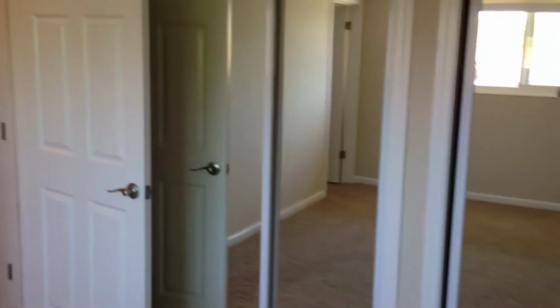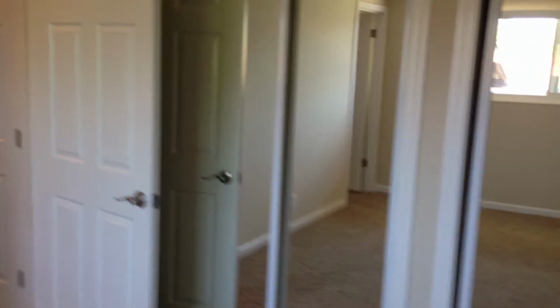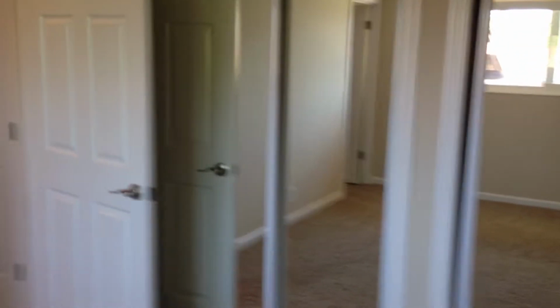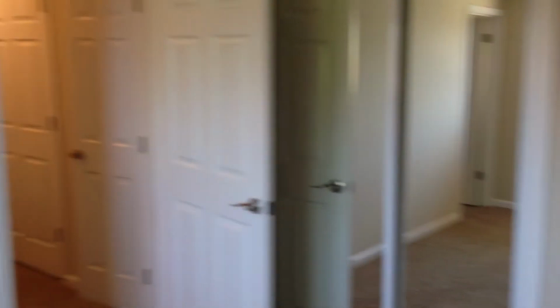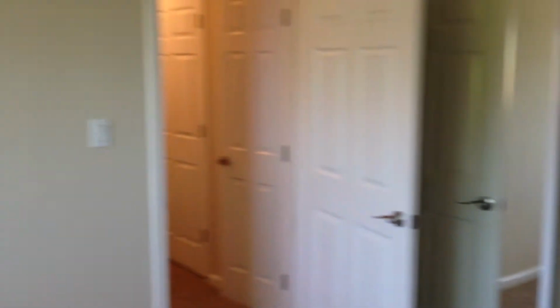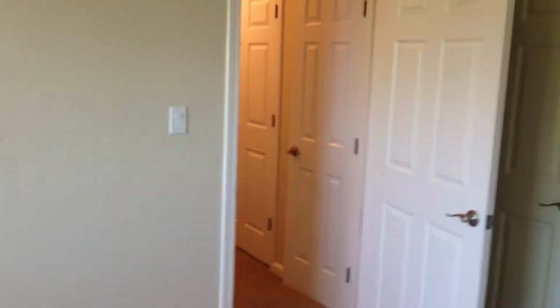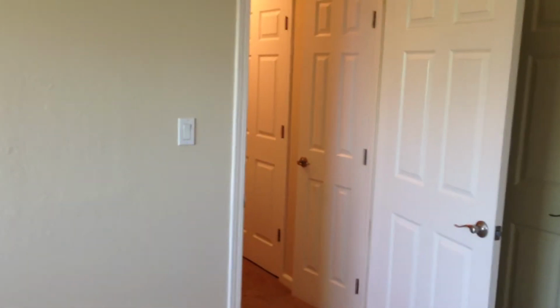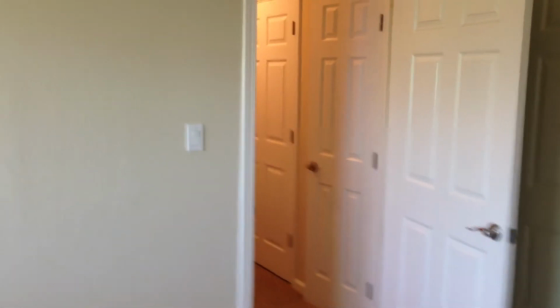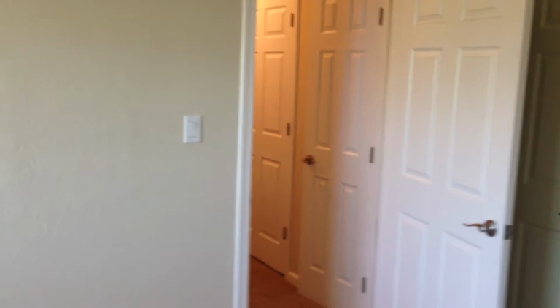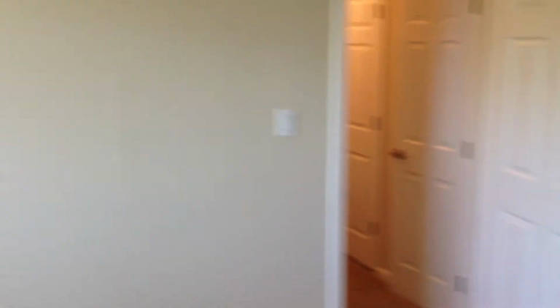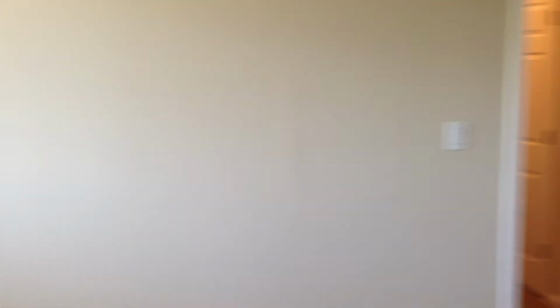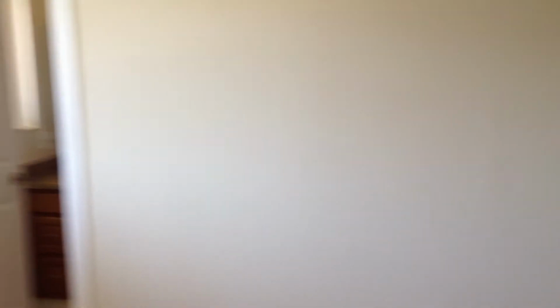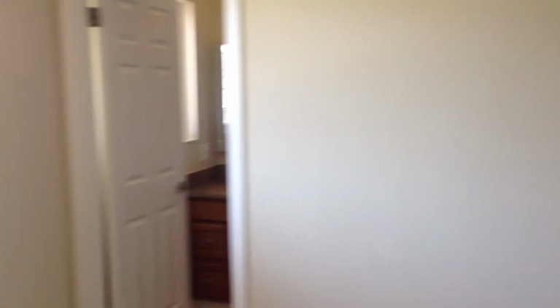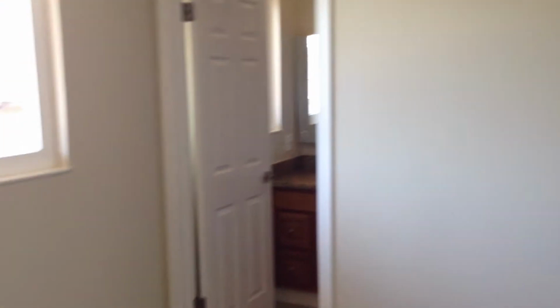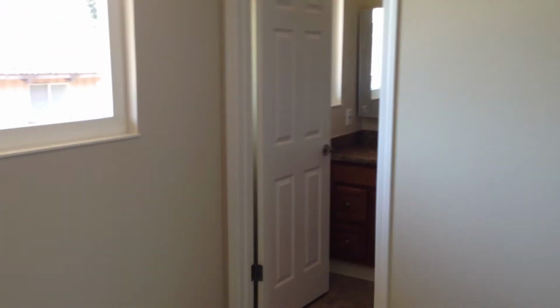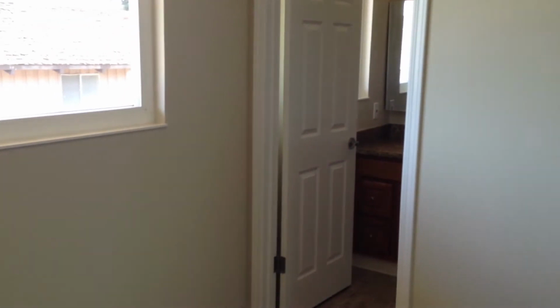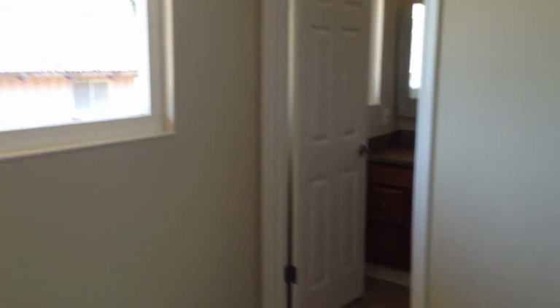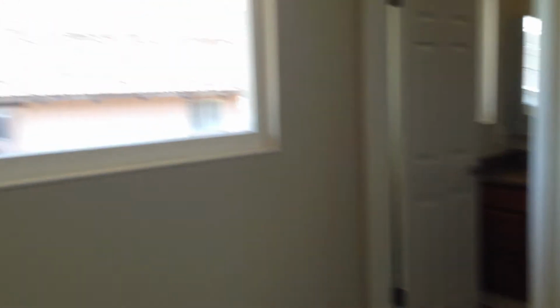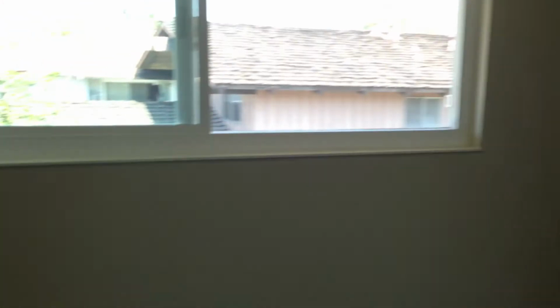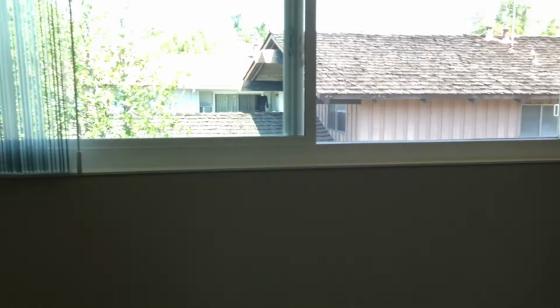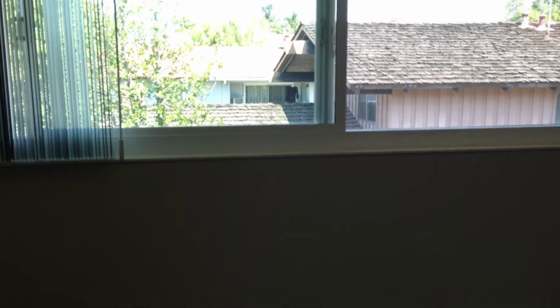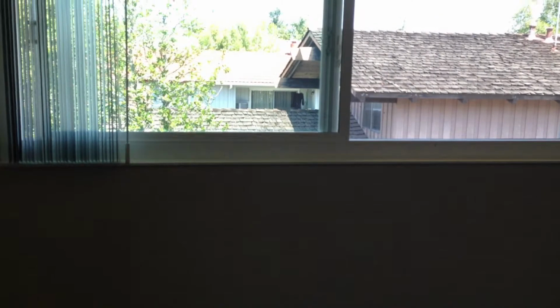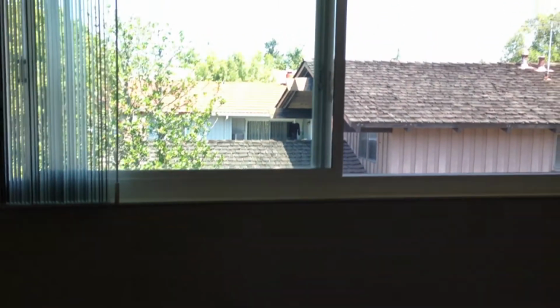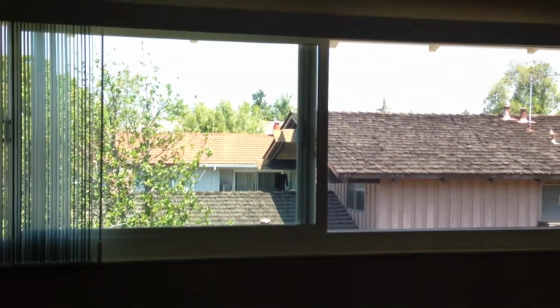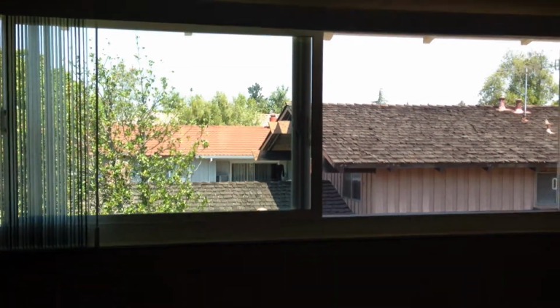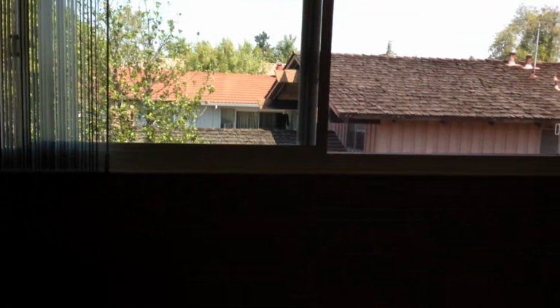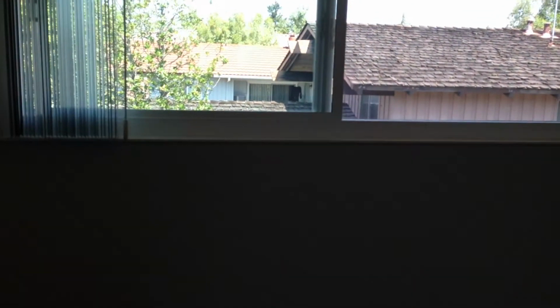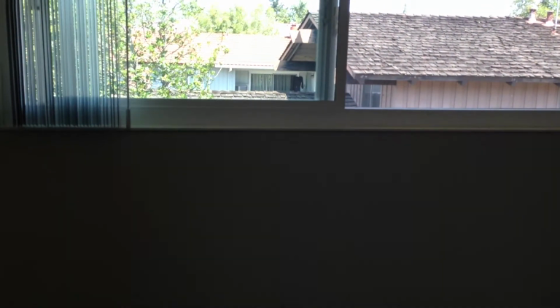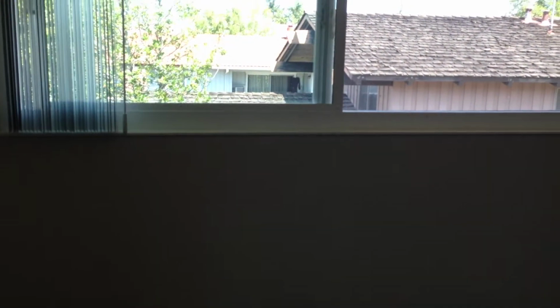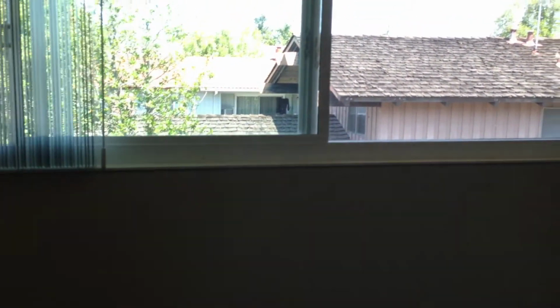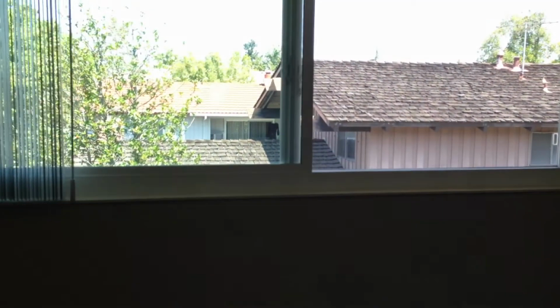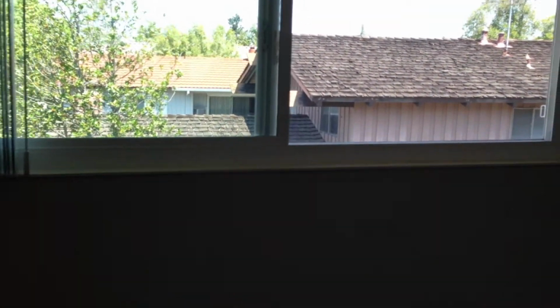And I'm going to turn around. Here's the door we came into through the bedroom. And now I'm going to show you the window and the view from the master bedroom. It's a high window.